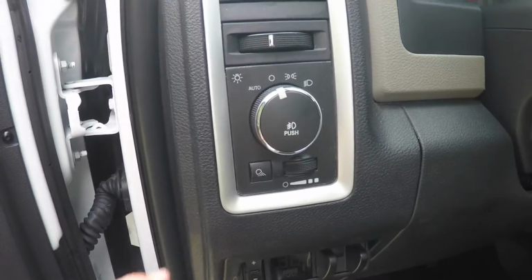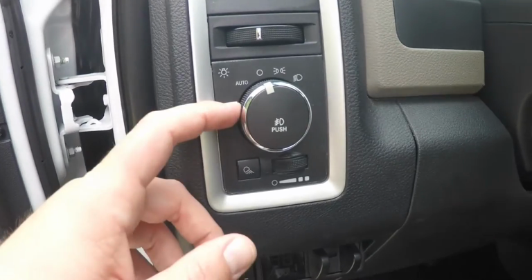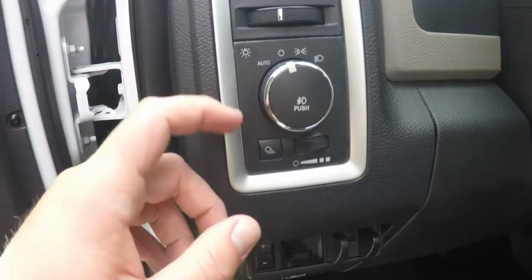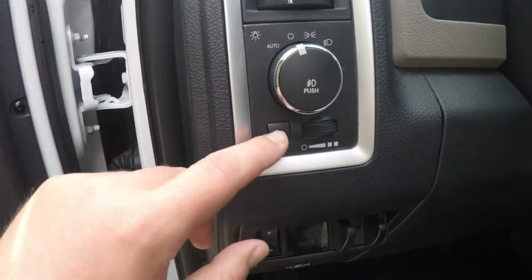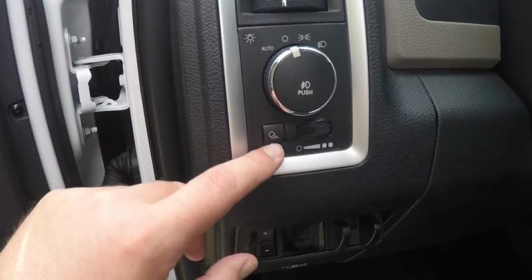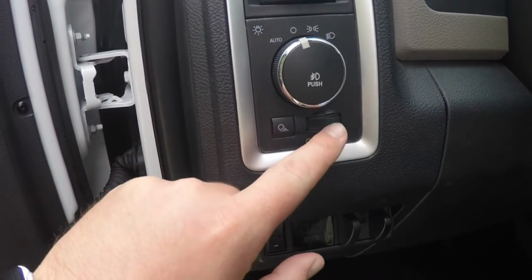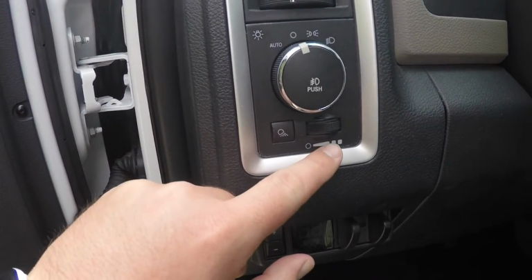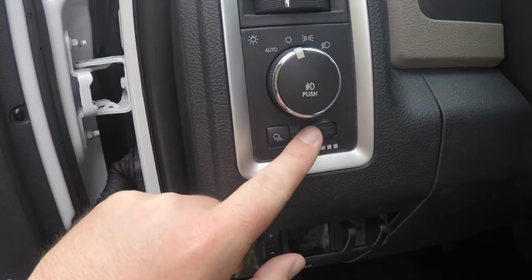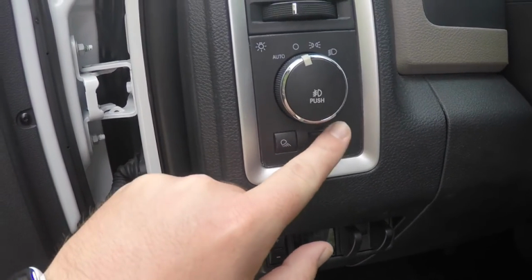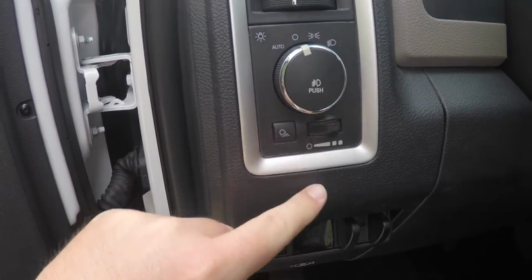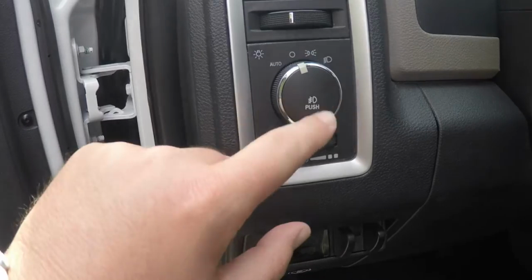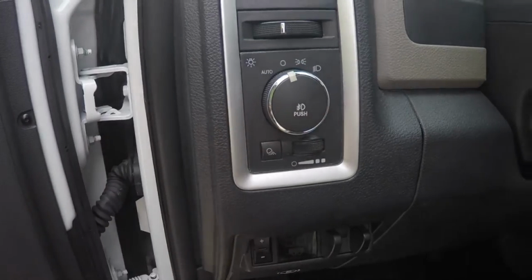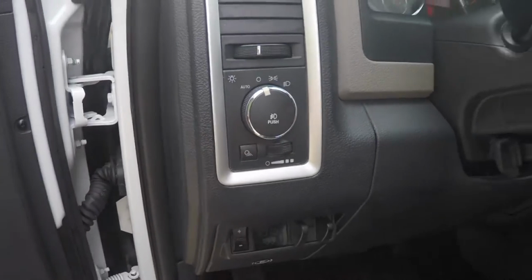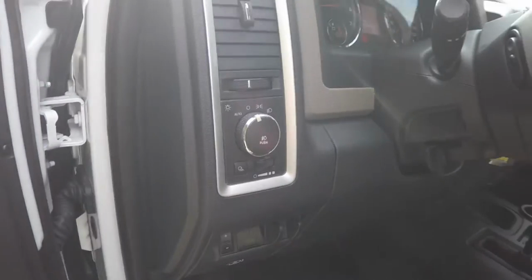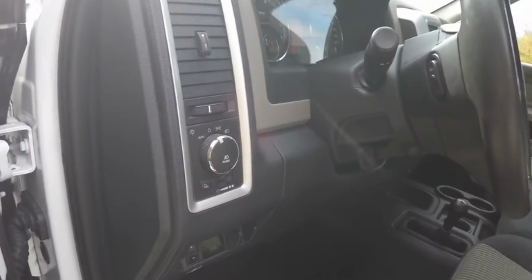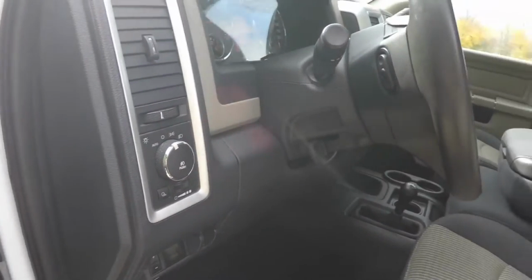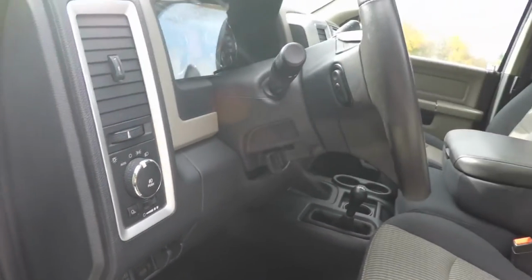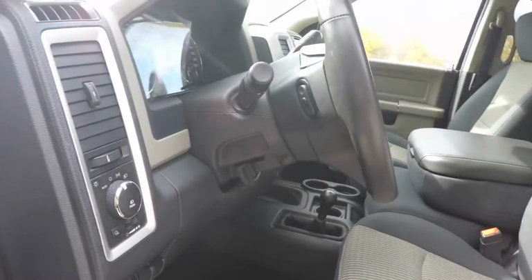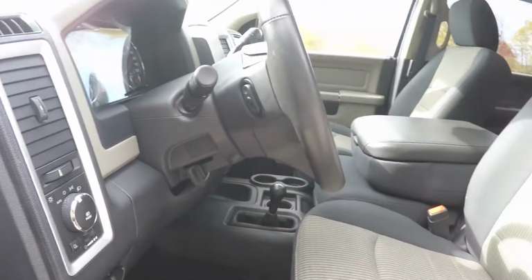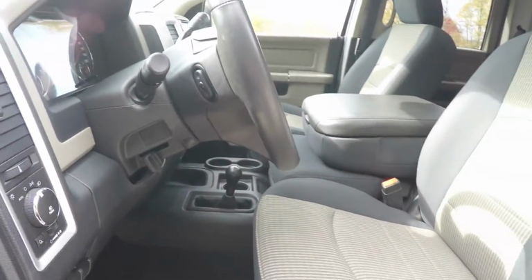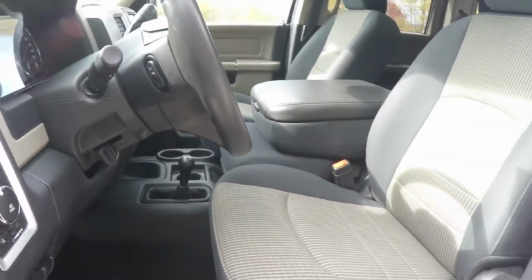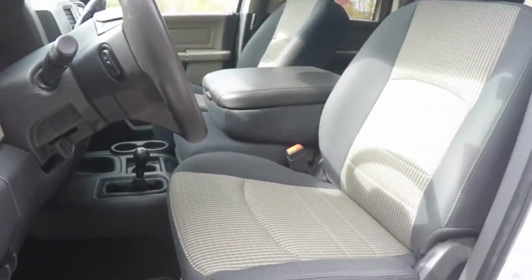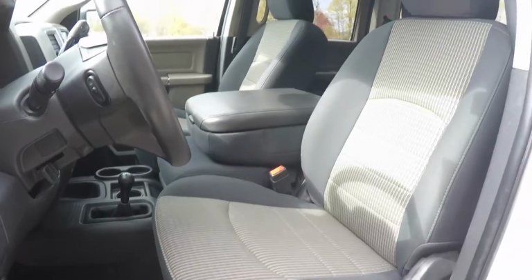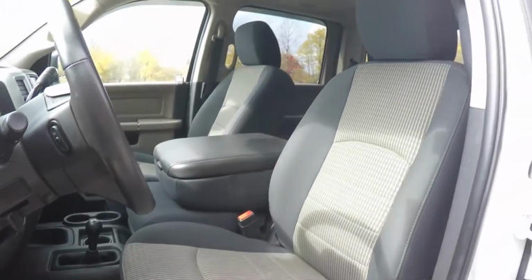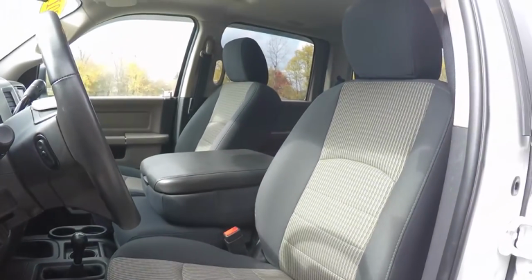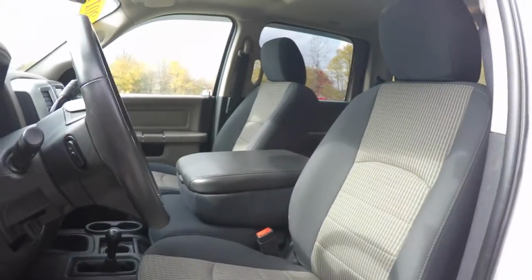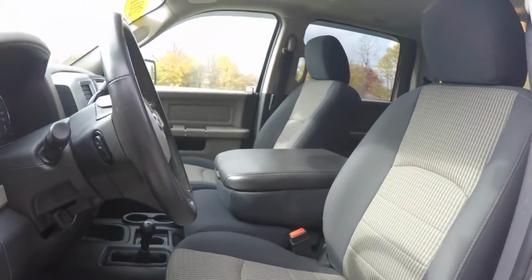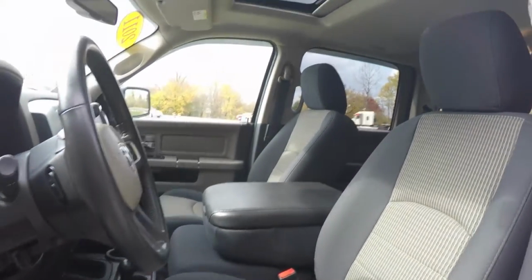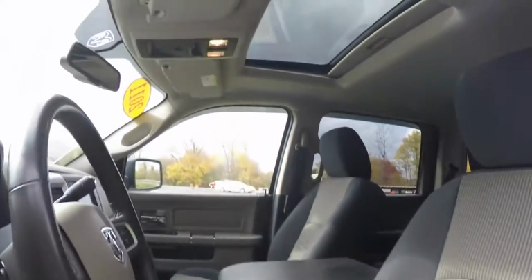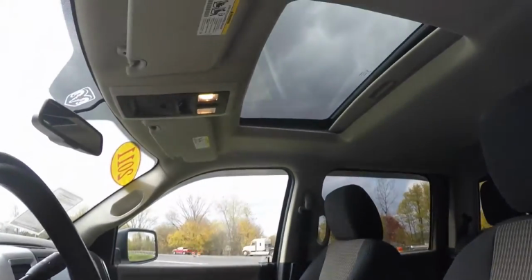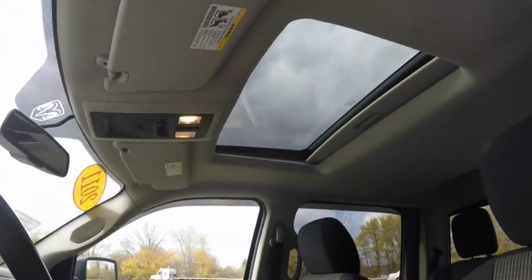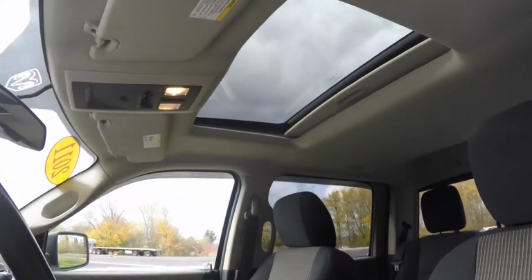There is a control for your automatic headlamps, cargo lamp, and panel dim. The vehicle also has fog lamps, a leather wrap tilt steering wheel with audio controls, and is also equipped with a power sunroof.